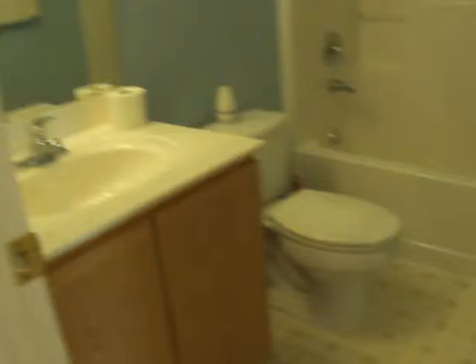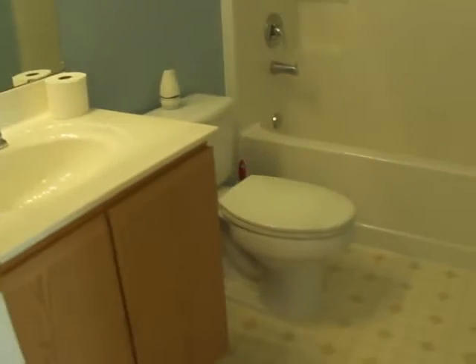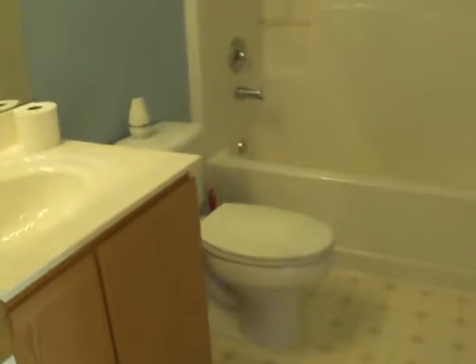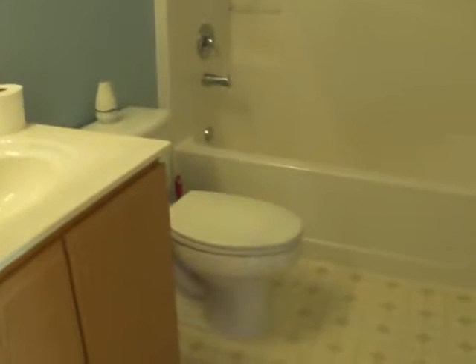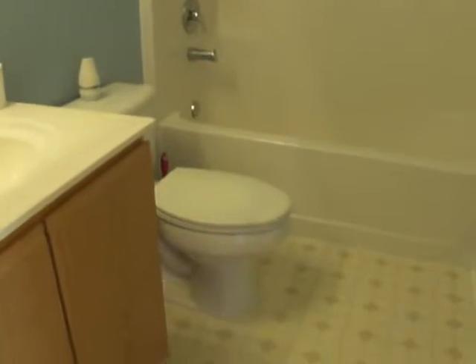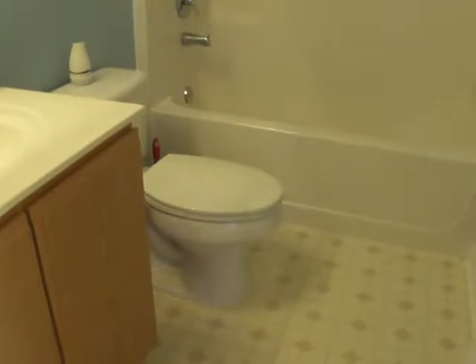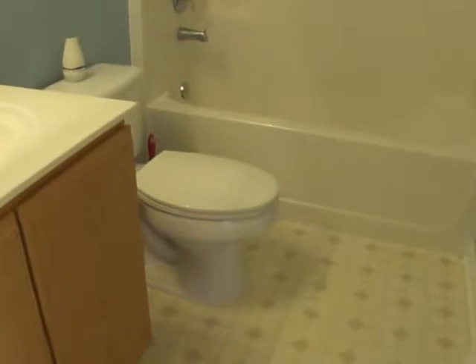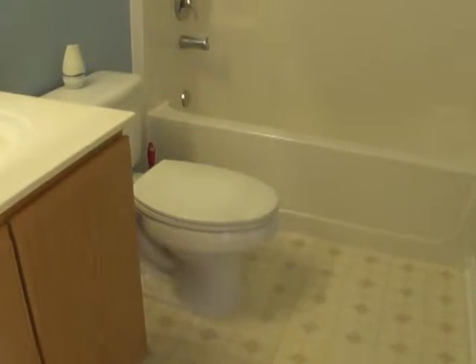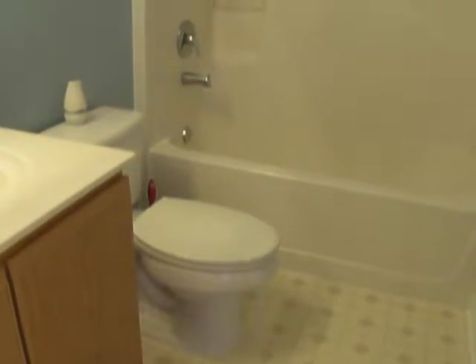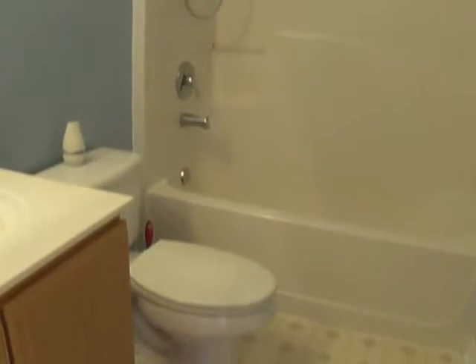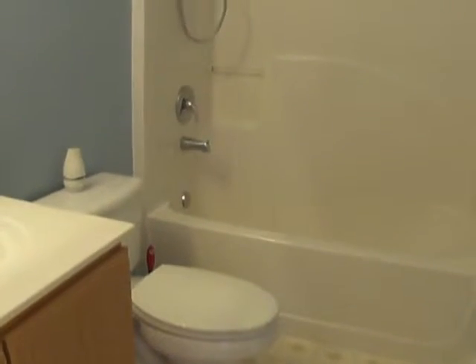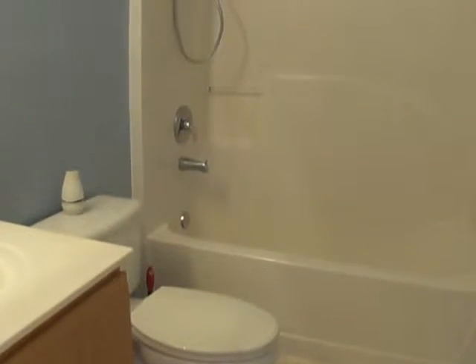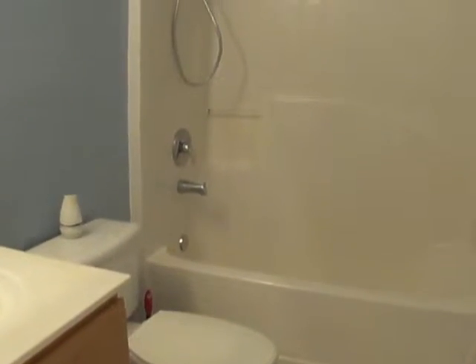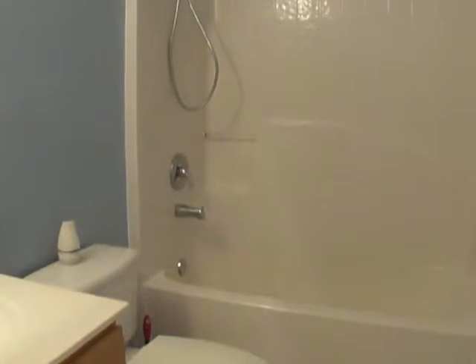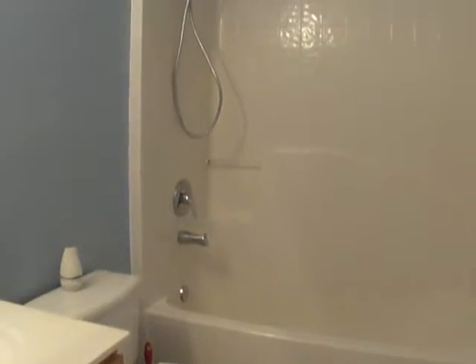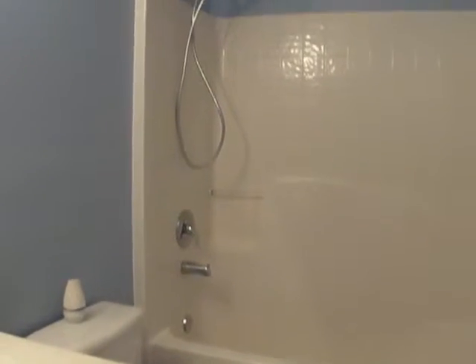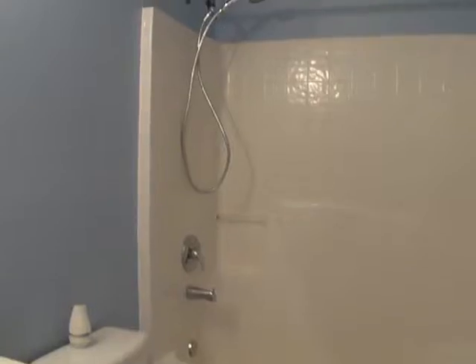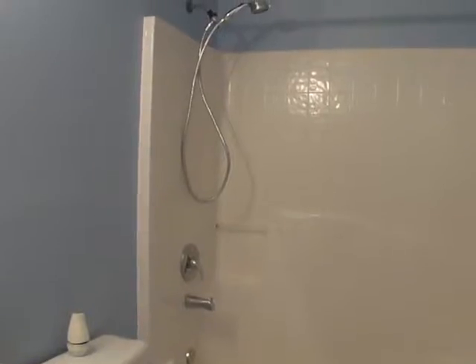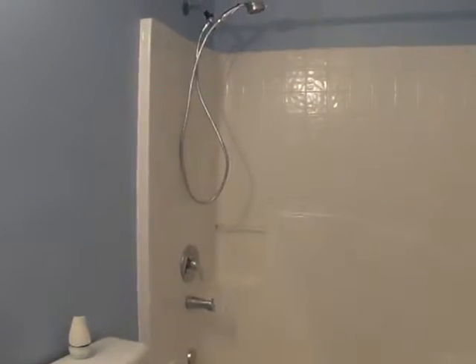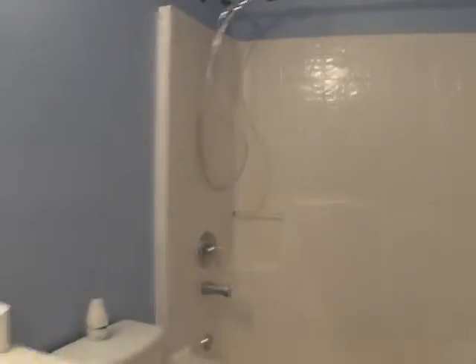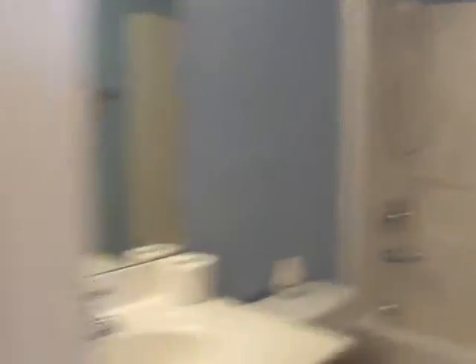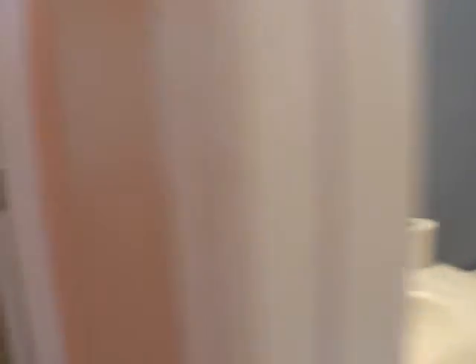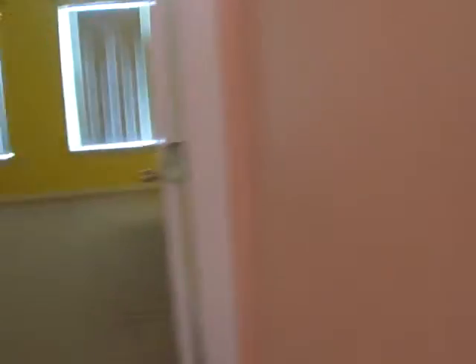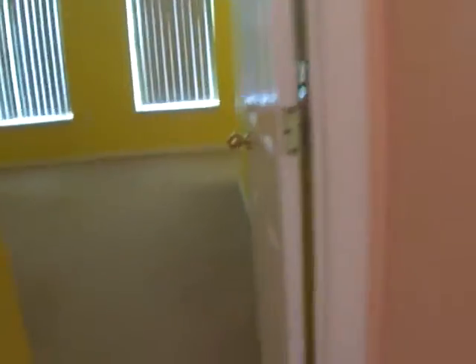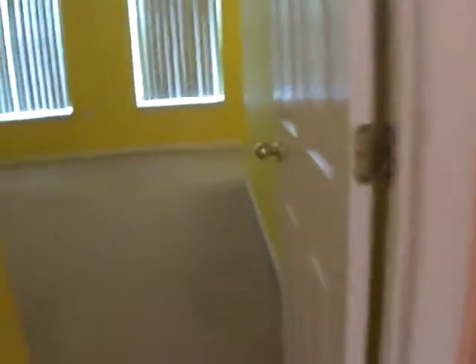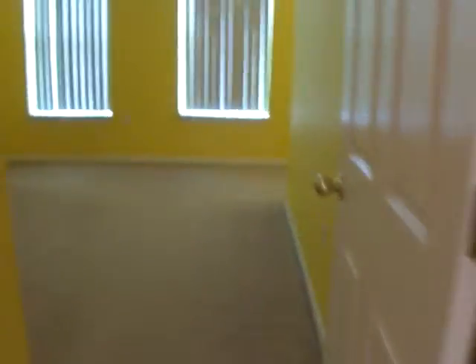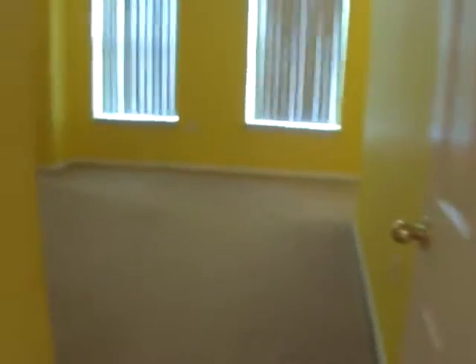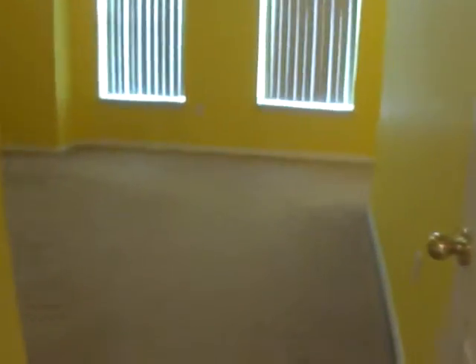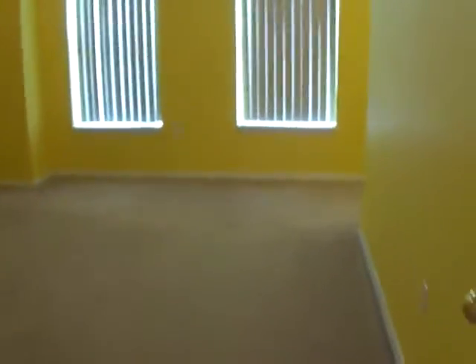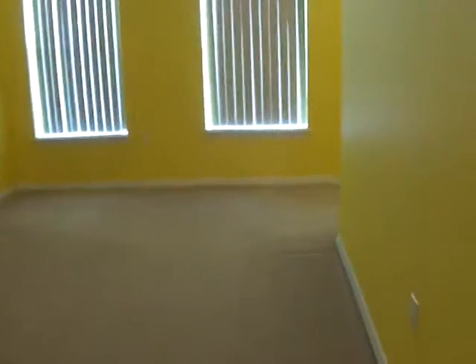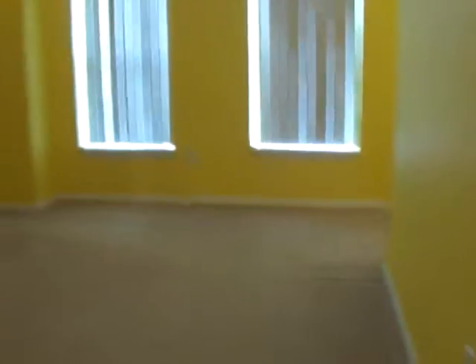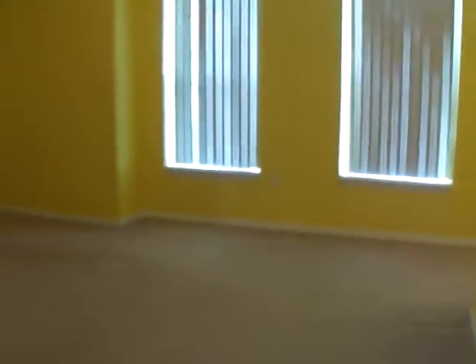The guest bathroom features a shower and tub combo. And then the master bedroom, which is massive.